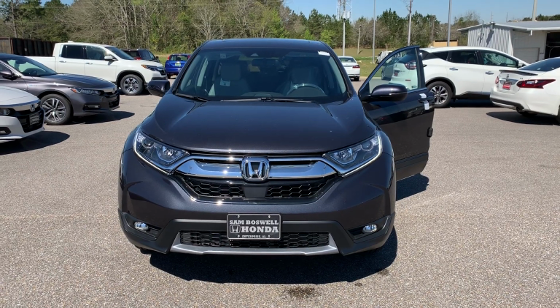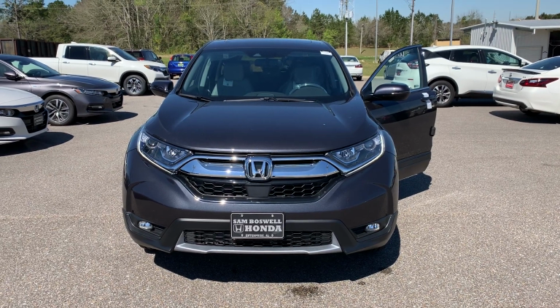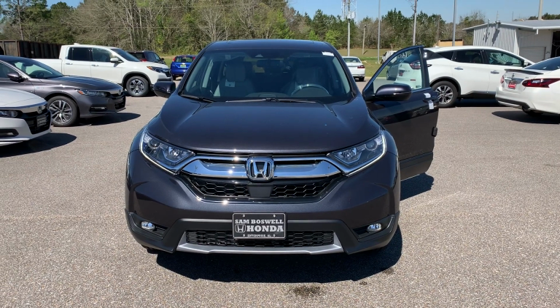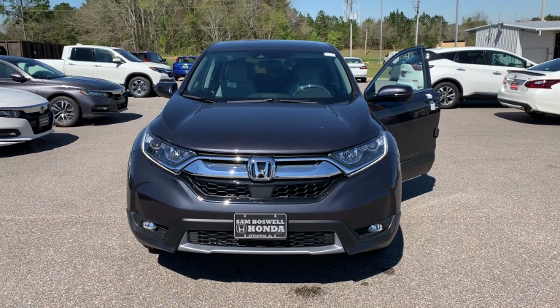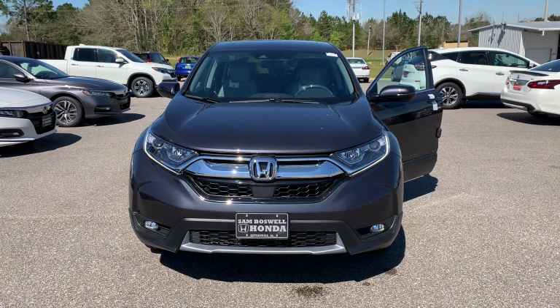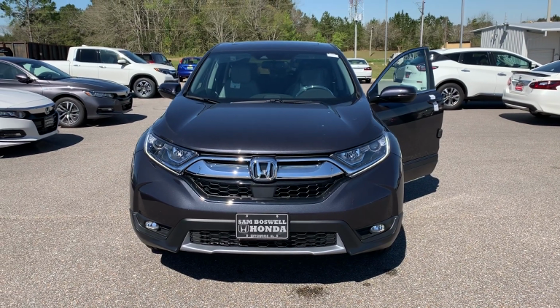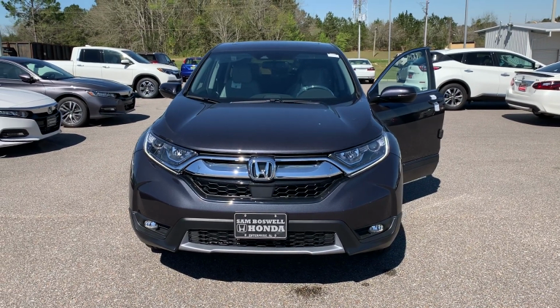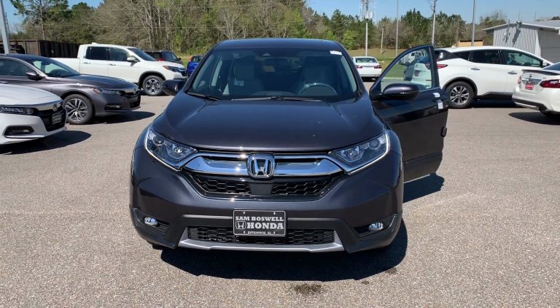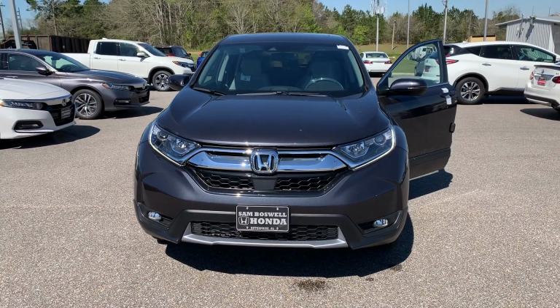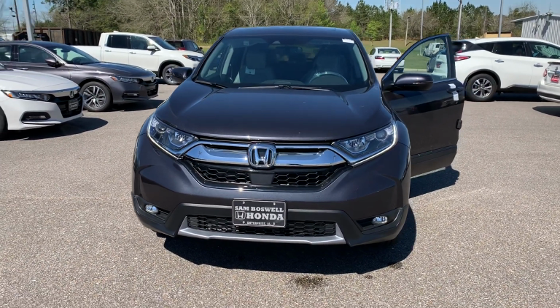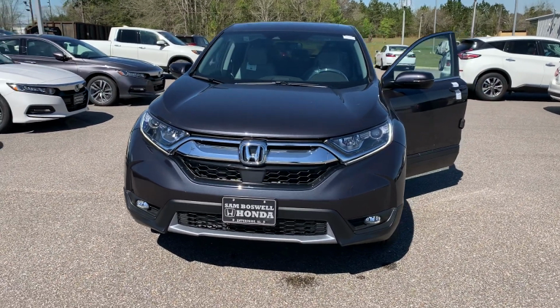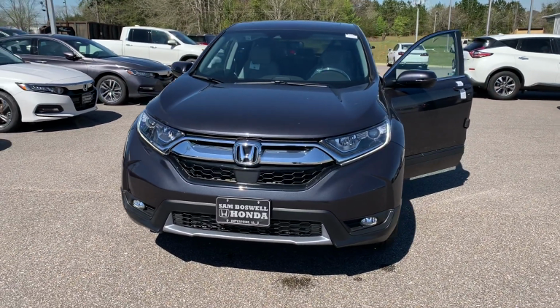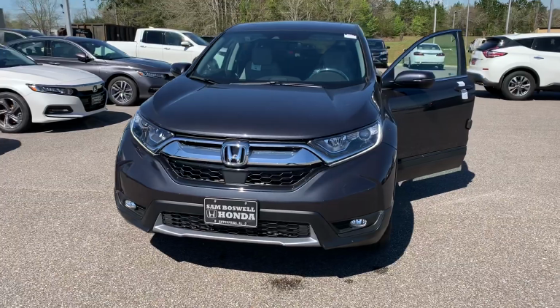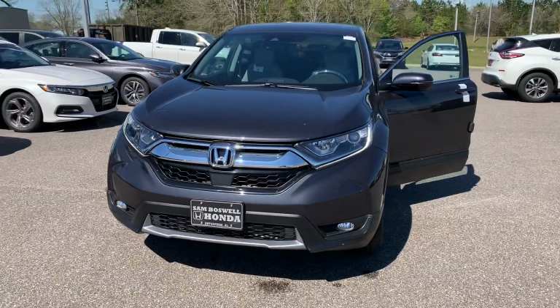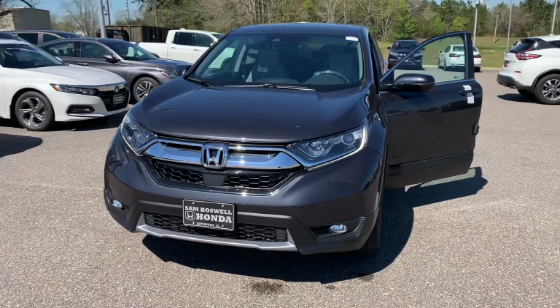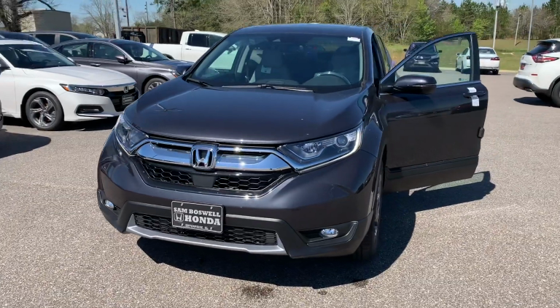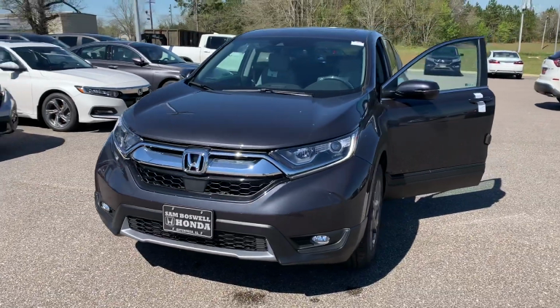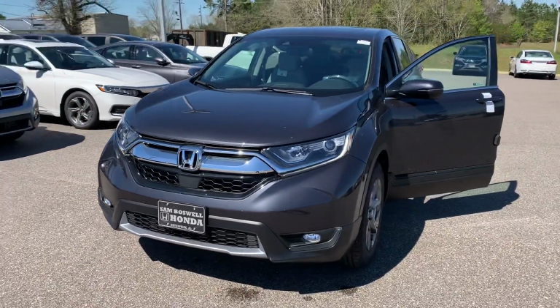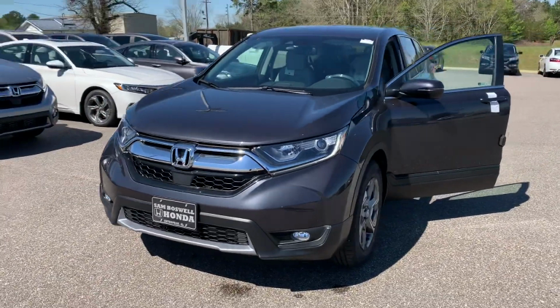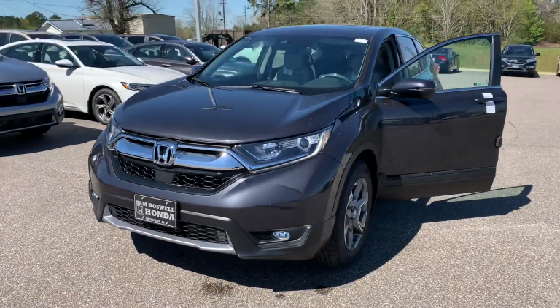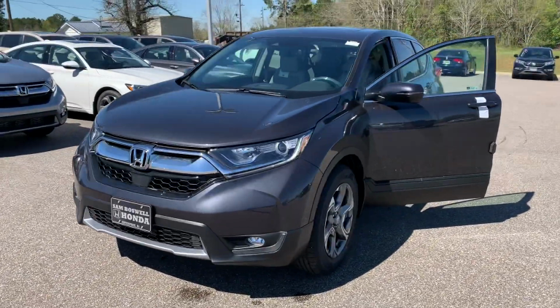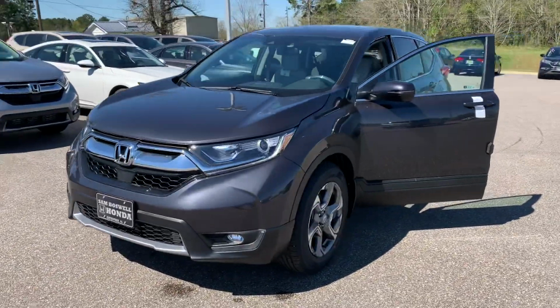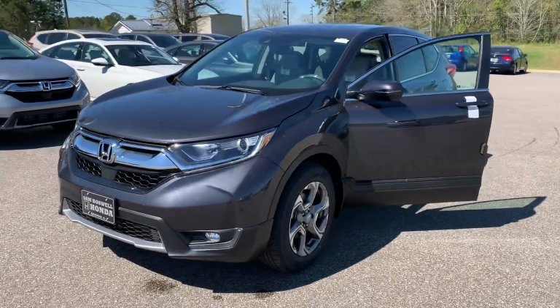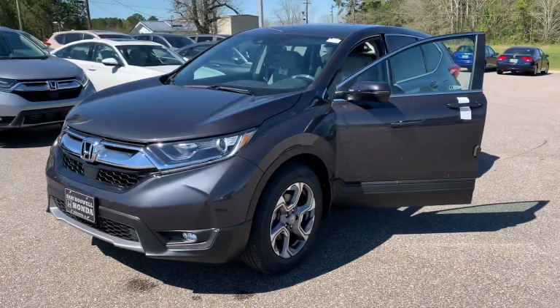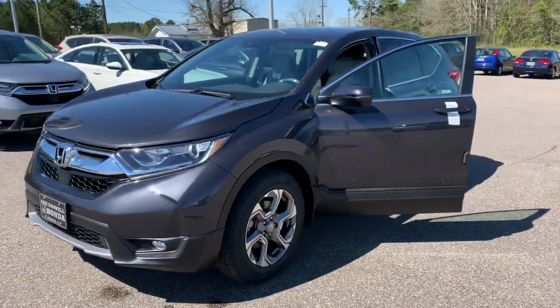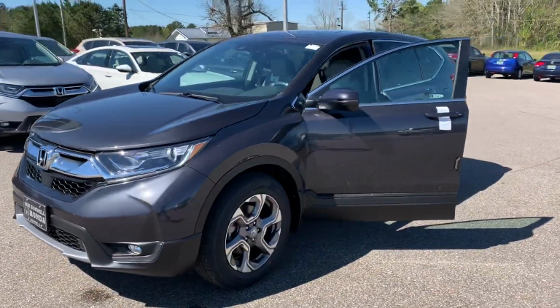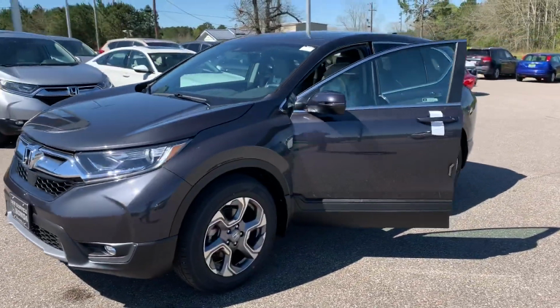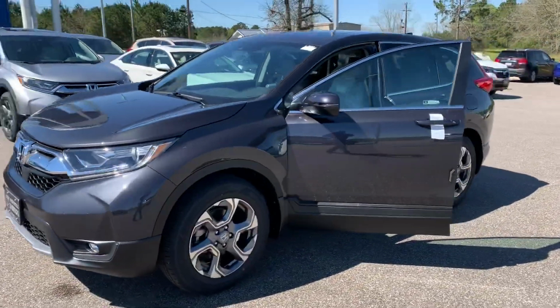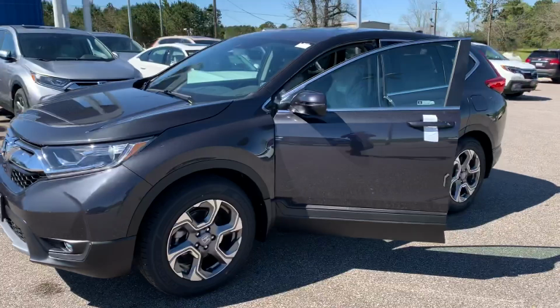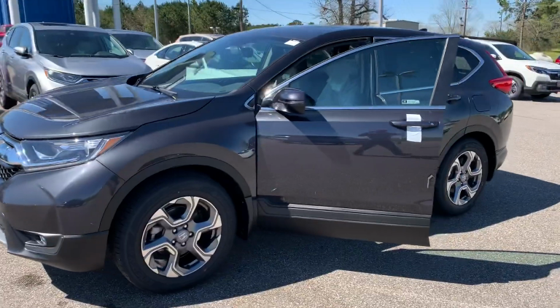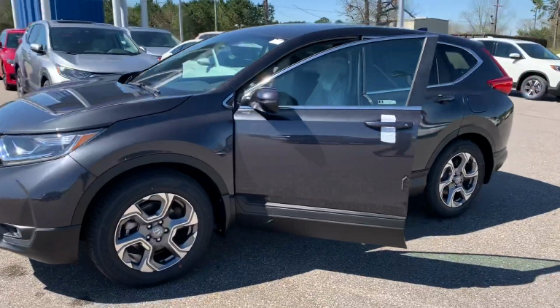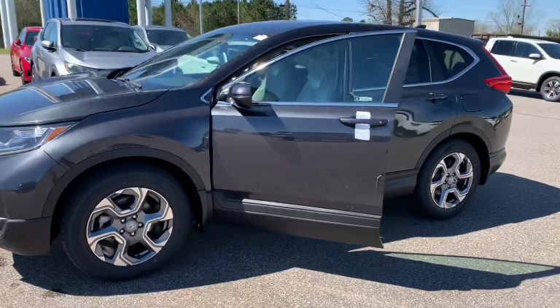Josh Powell here at San Boswell Honda and this is the 2019 Honda CR-V EX-L. This vehicle just came off the delivery truck.